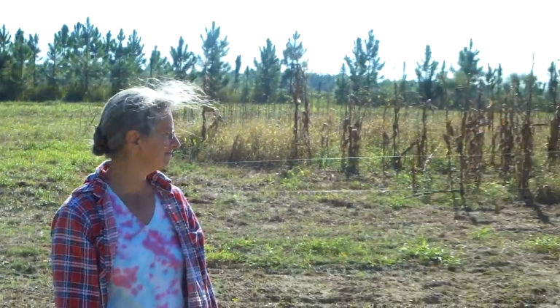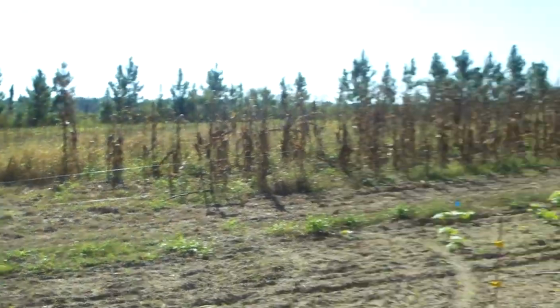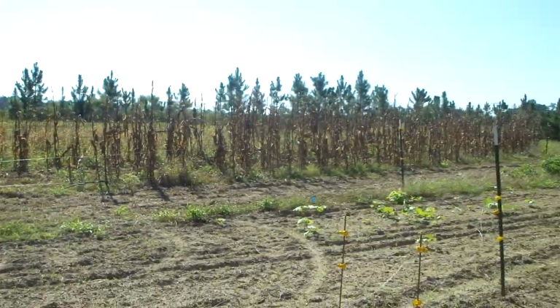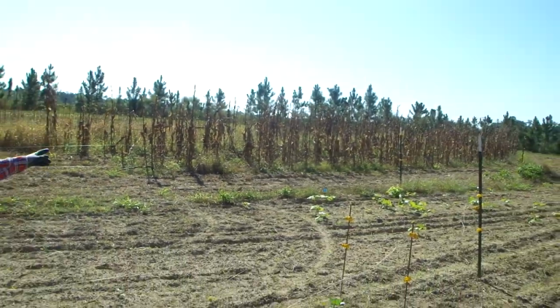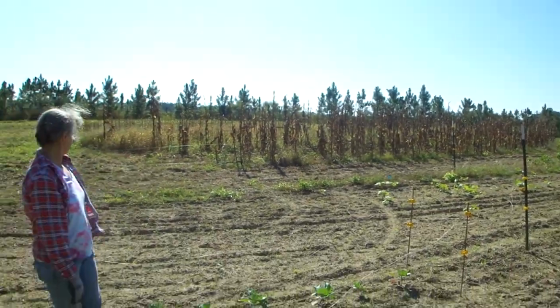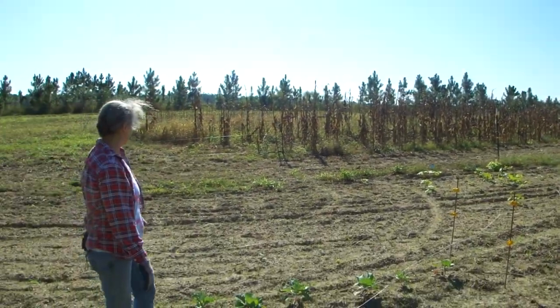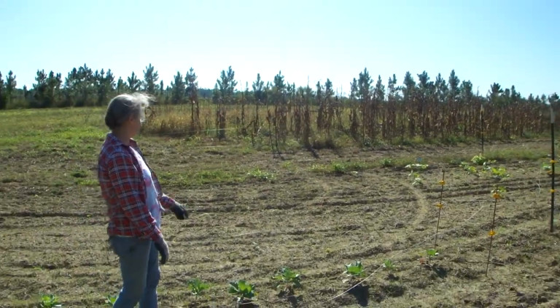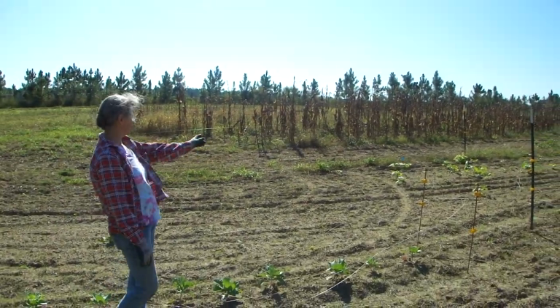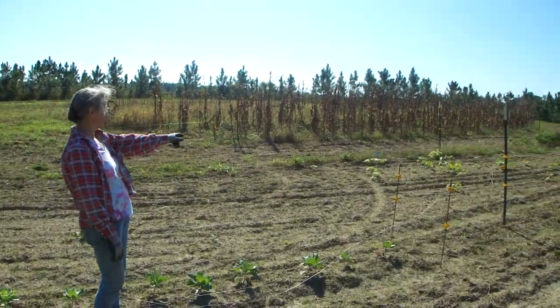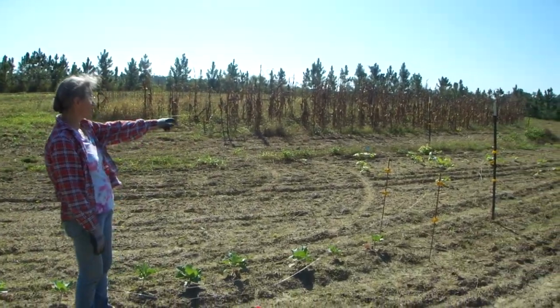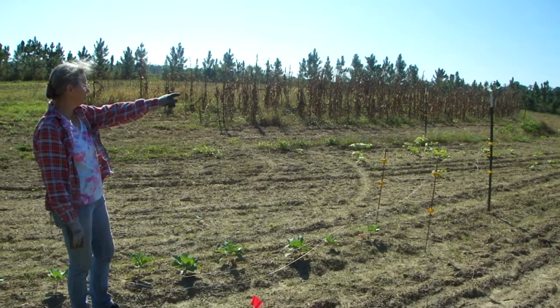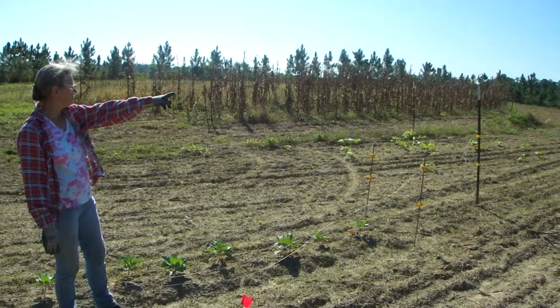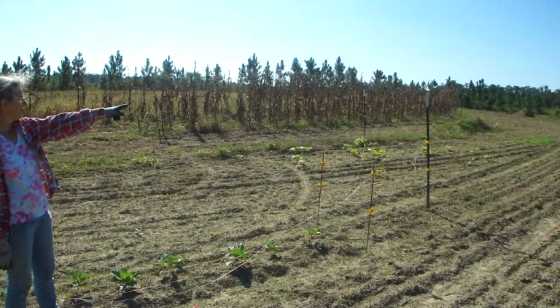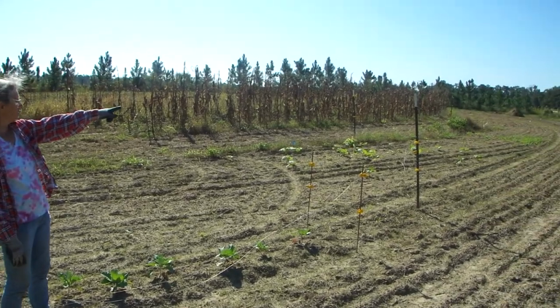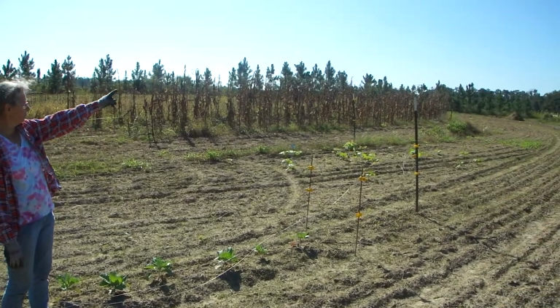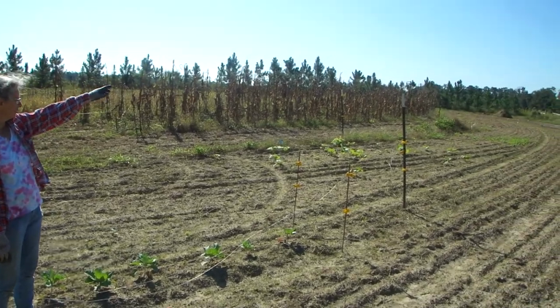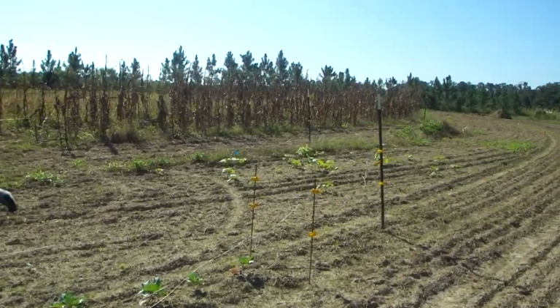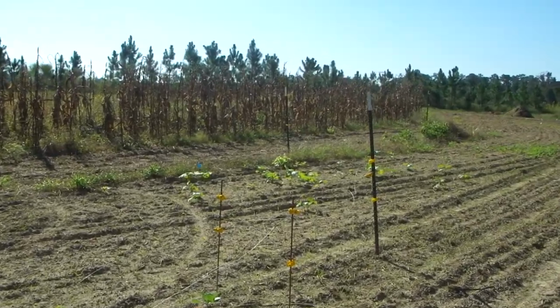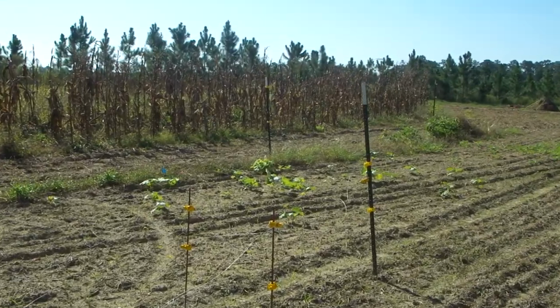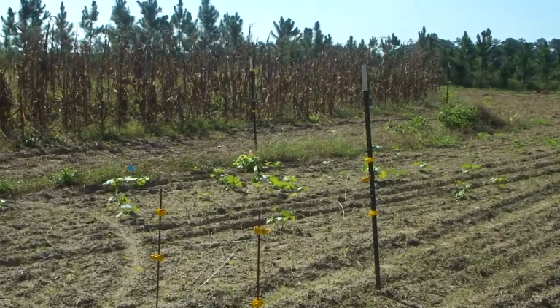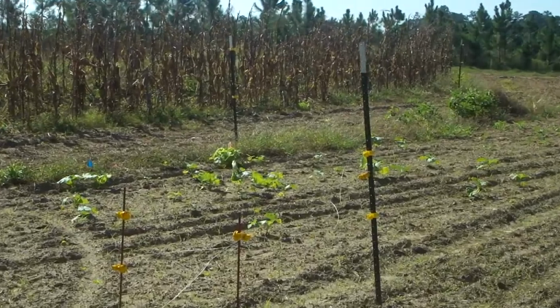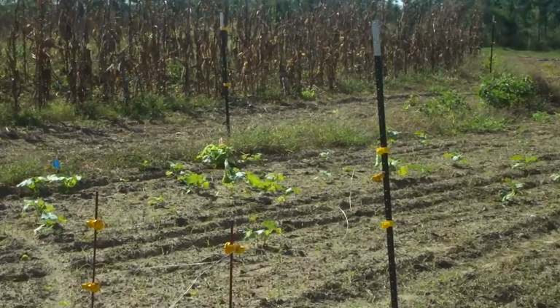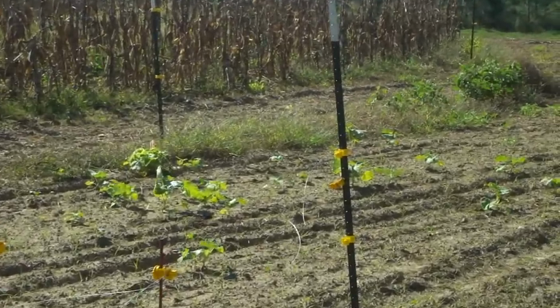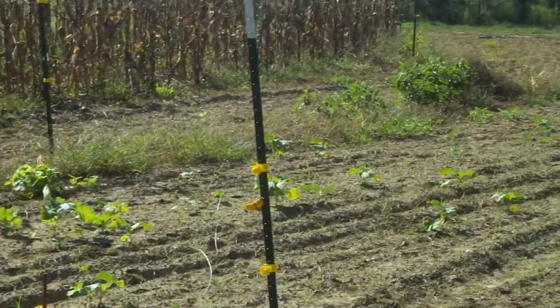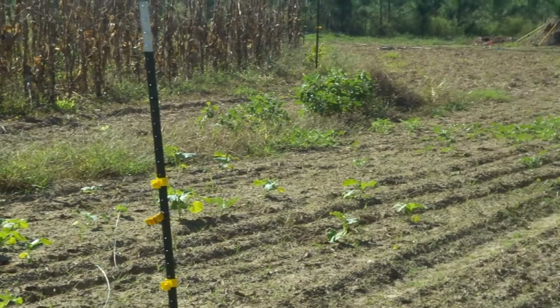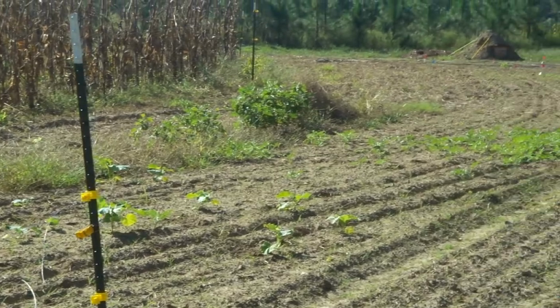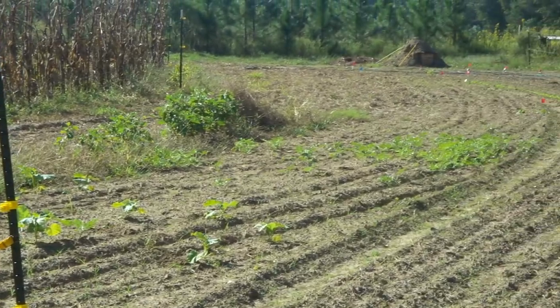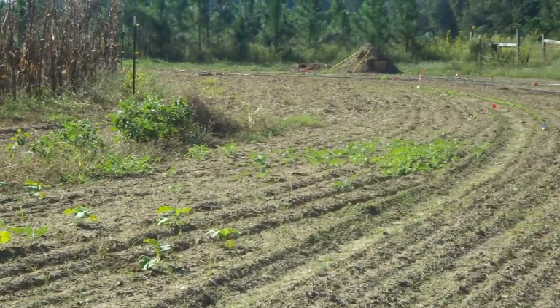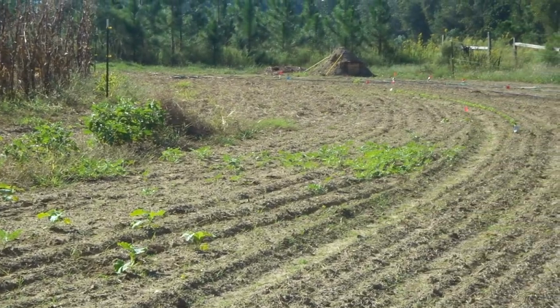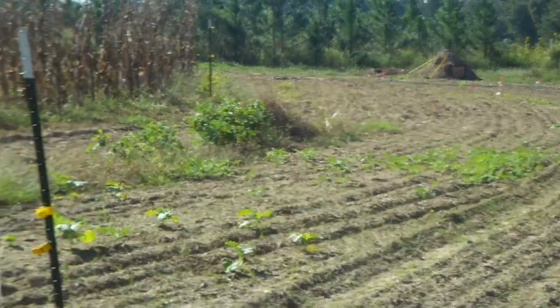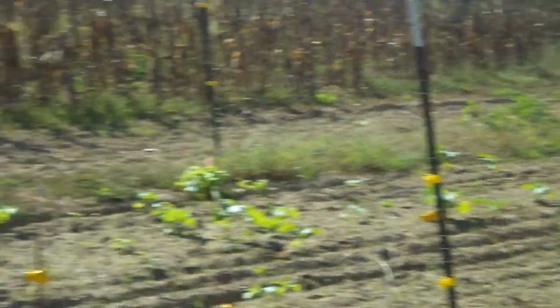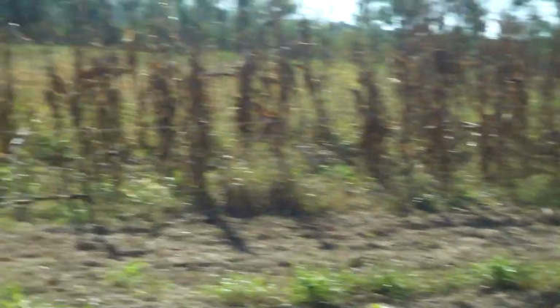And those things over there — those are volunteers. Volunteer pumpkin, watermelon, and way down there some cucumber, because that's what we had in the spring garden, and those things decided they wanted to grow in.